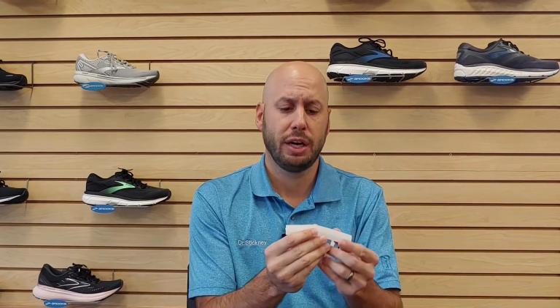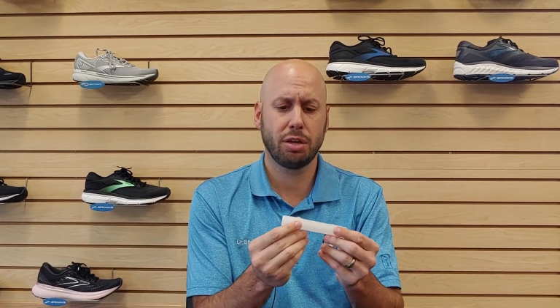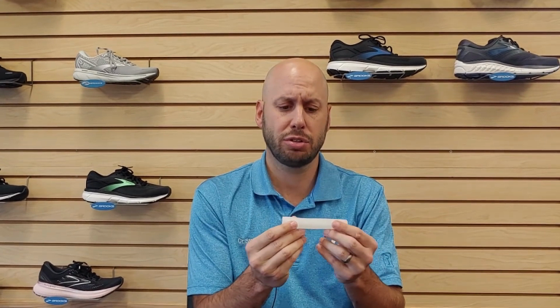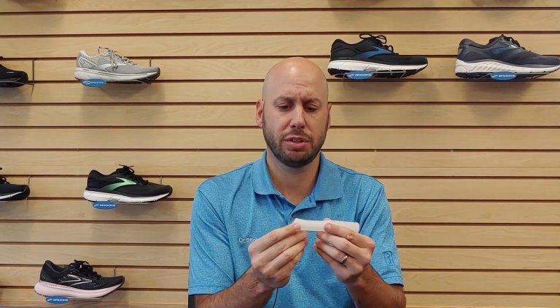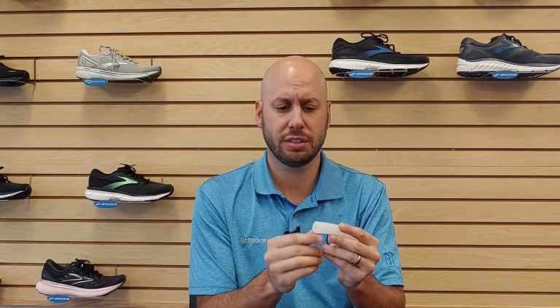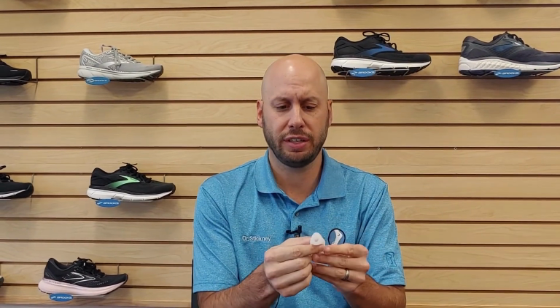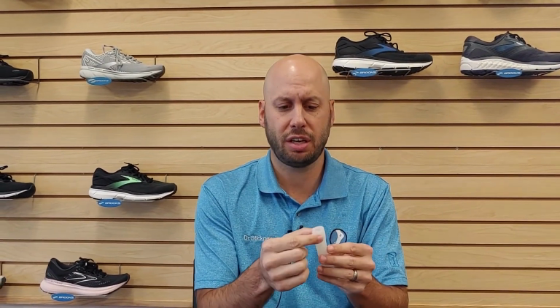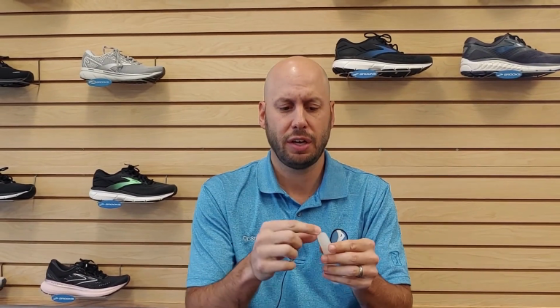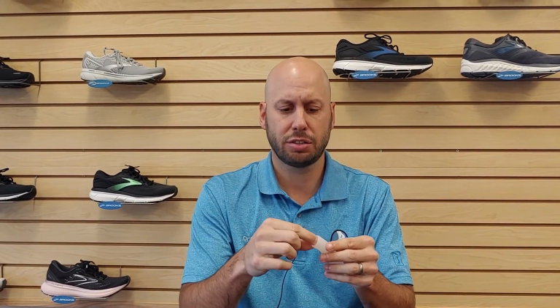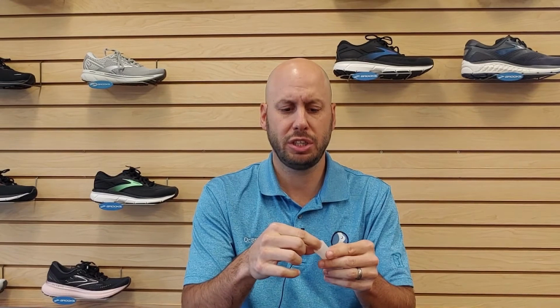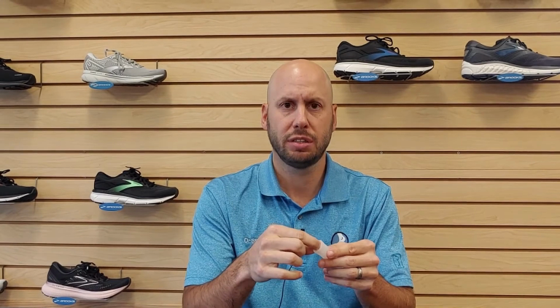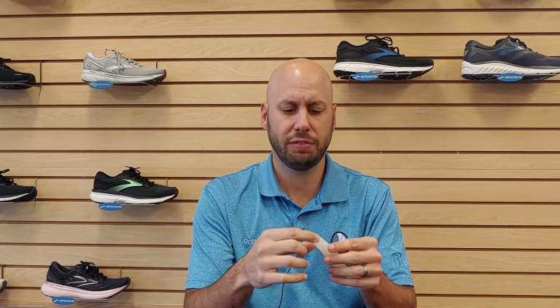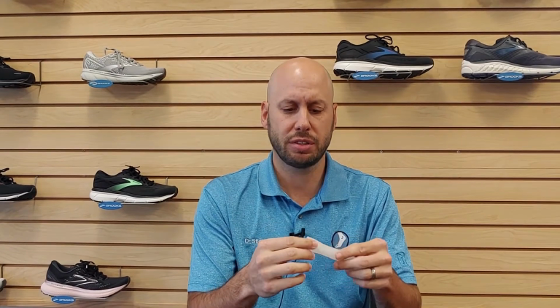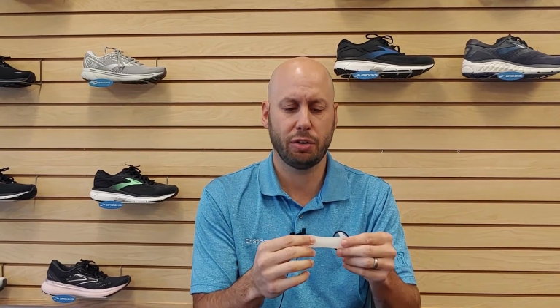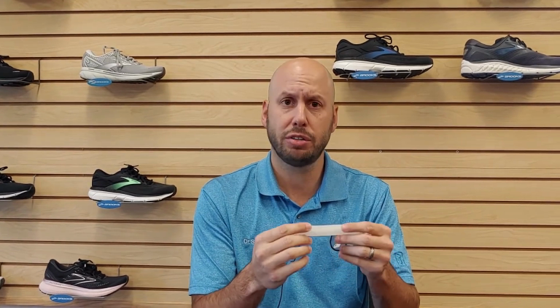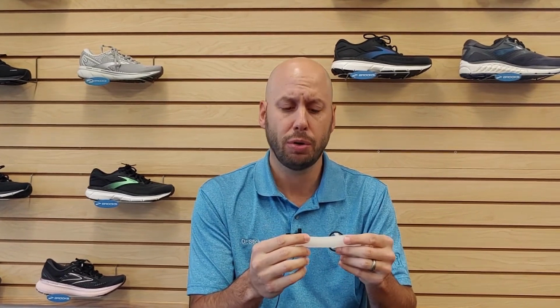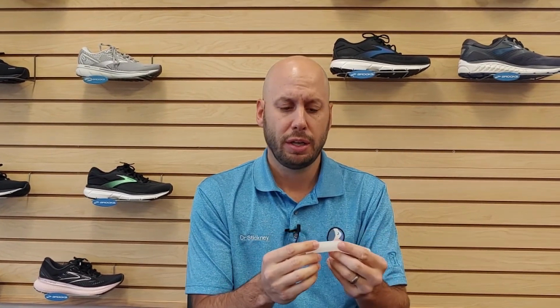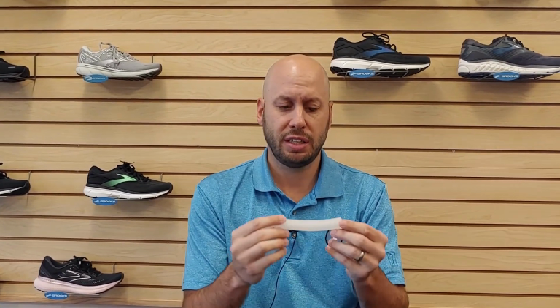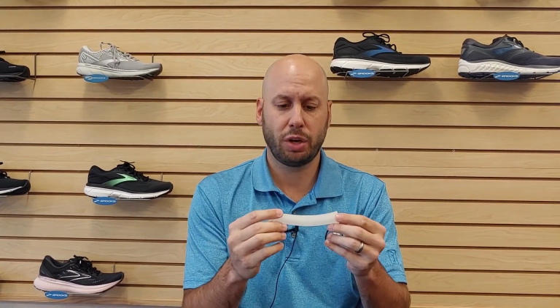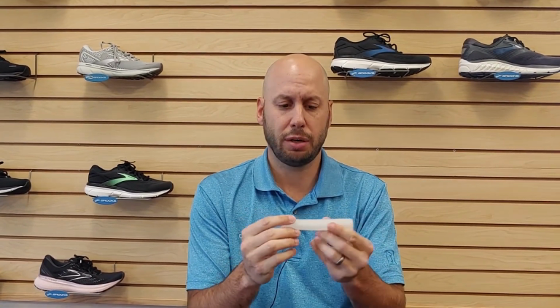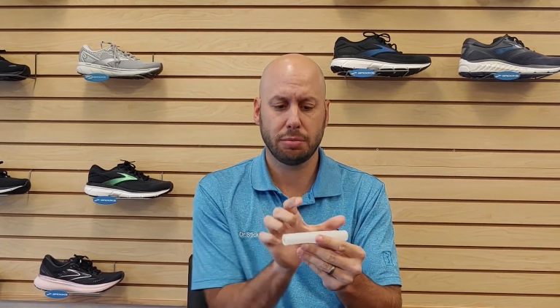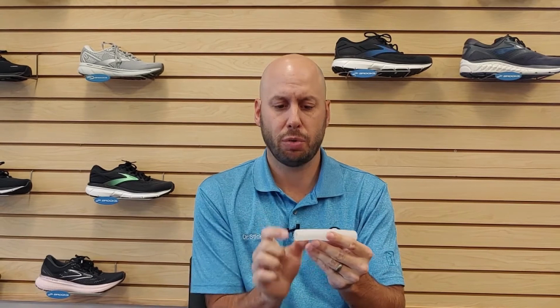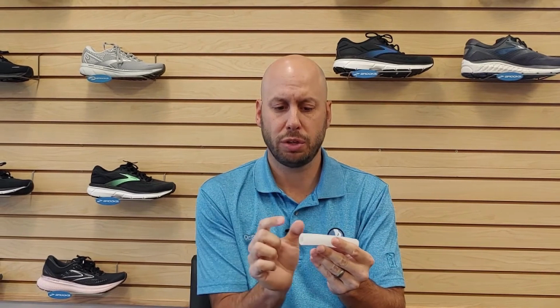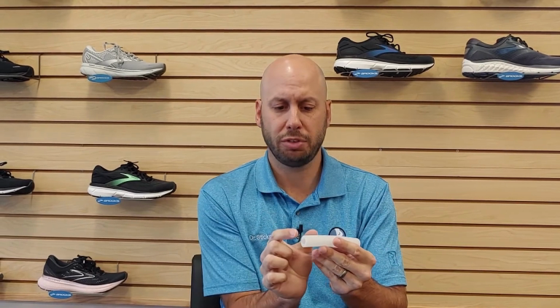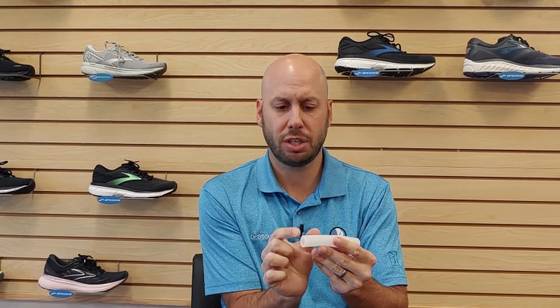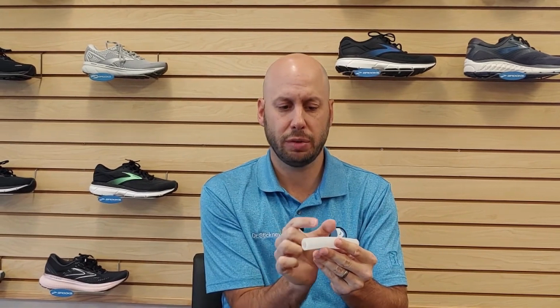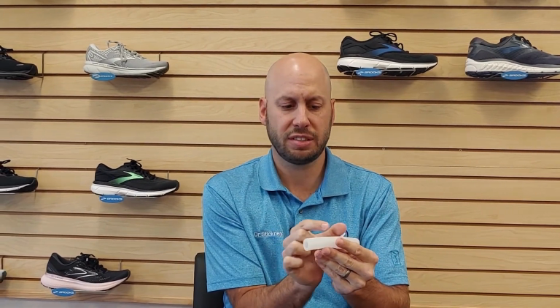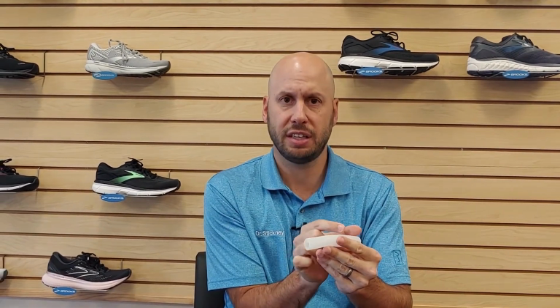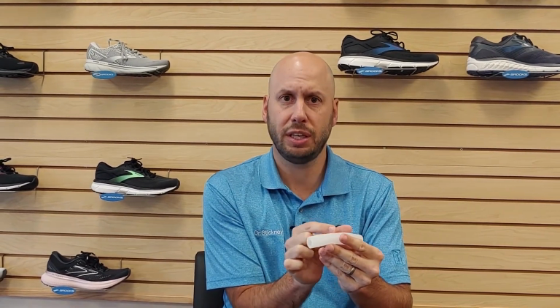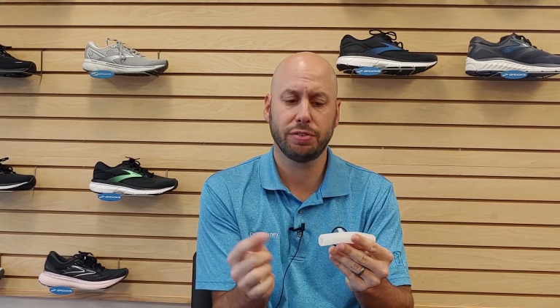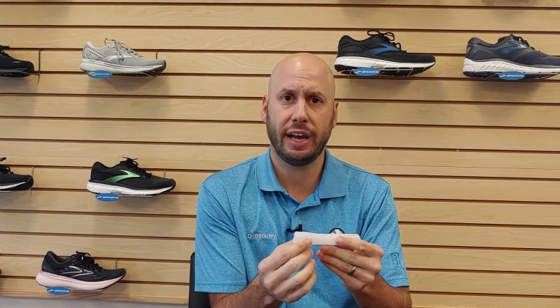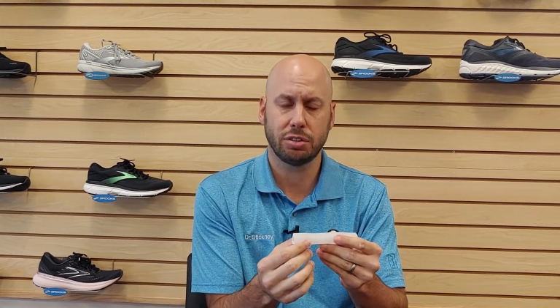A silicone toe sleeve is a very nice soft squishy sleeve that will slide over a toe. It comes long, and what we'll have you do is cut it to the size that you need to fit the actual toe.